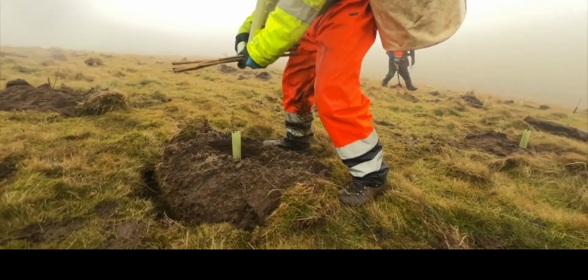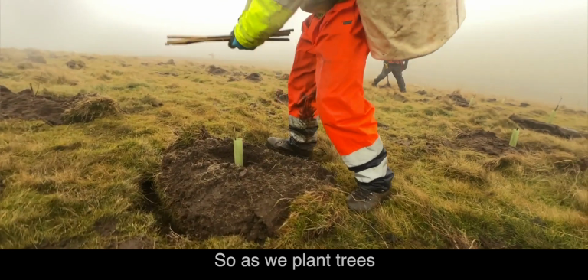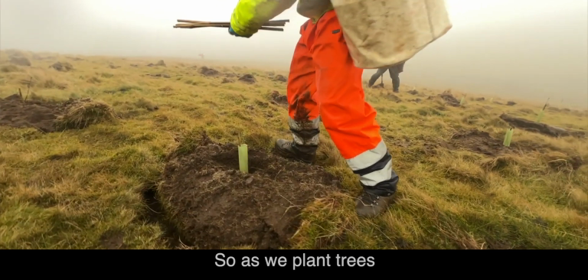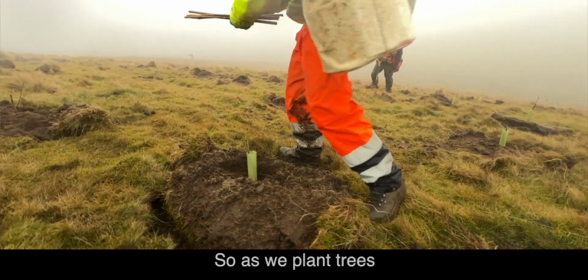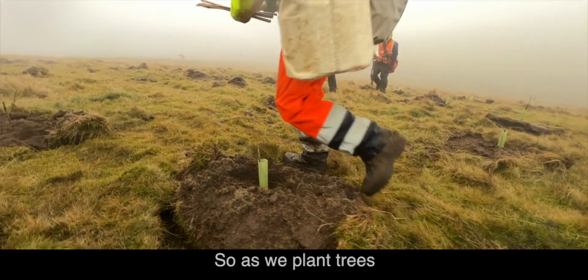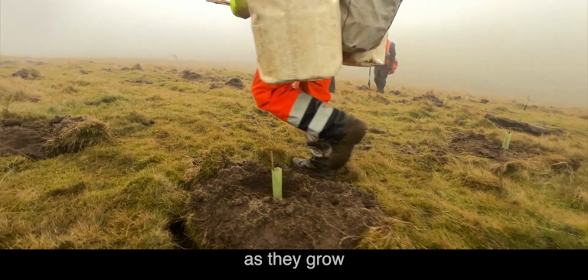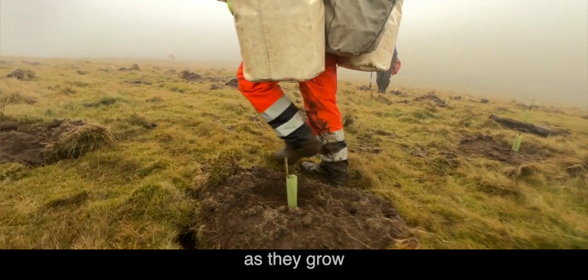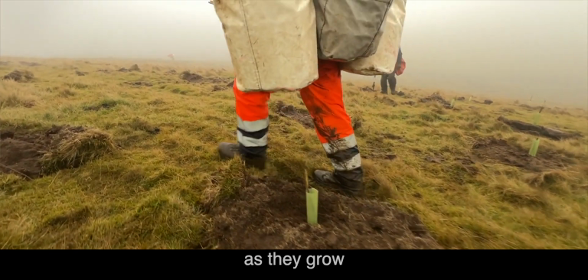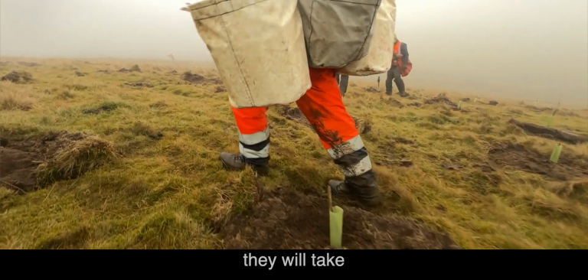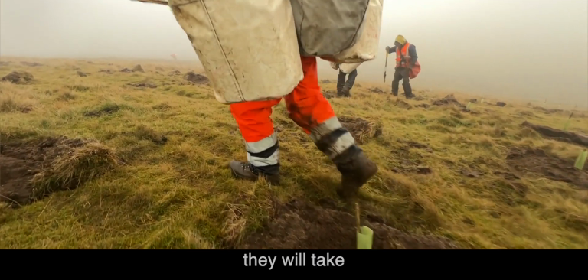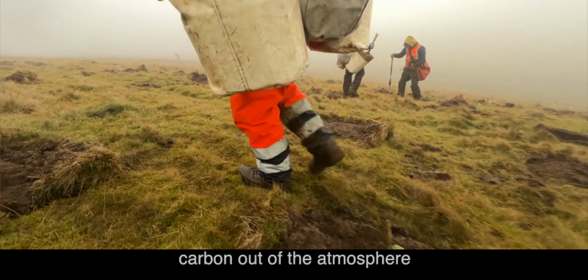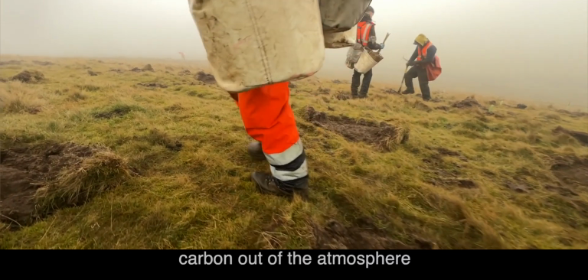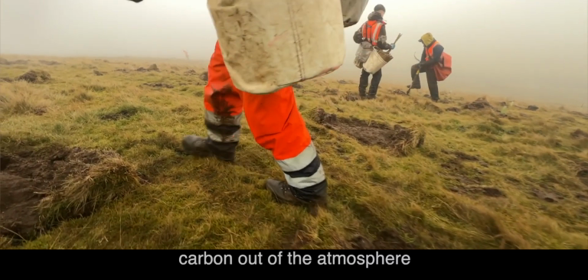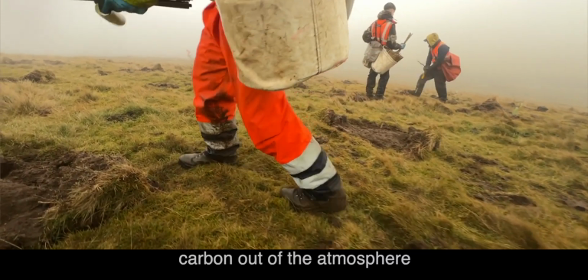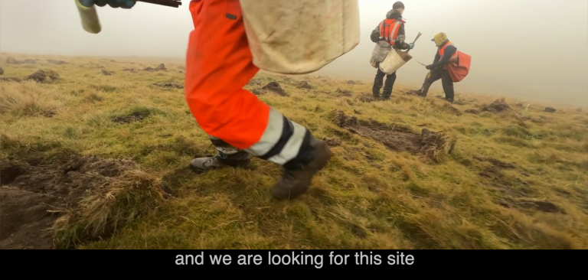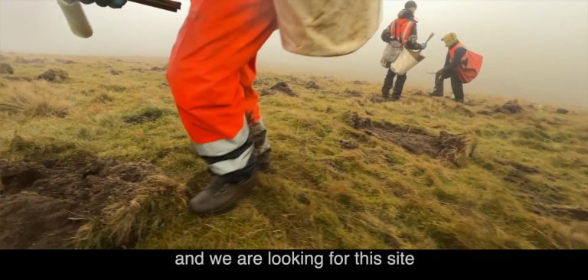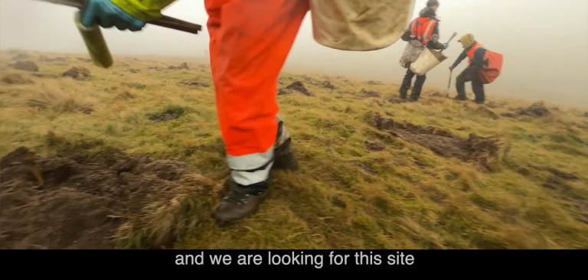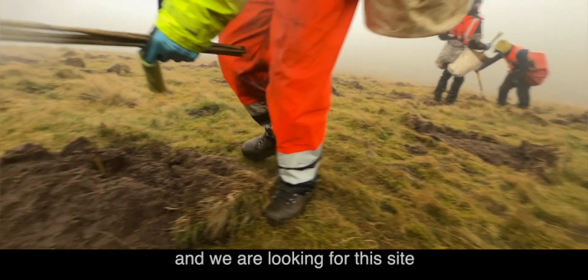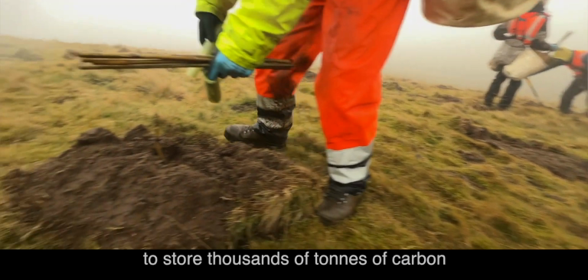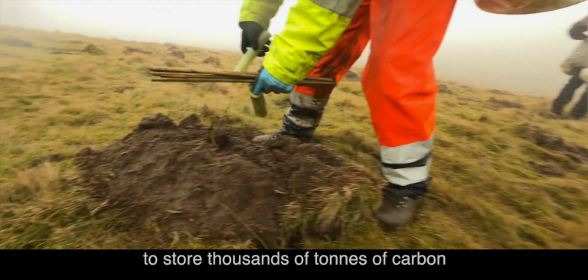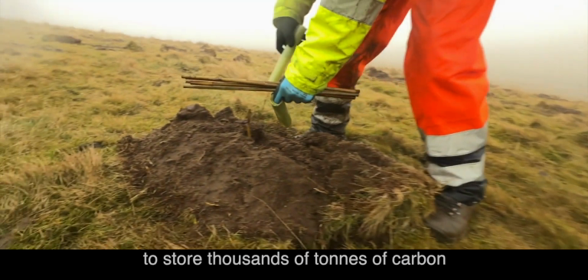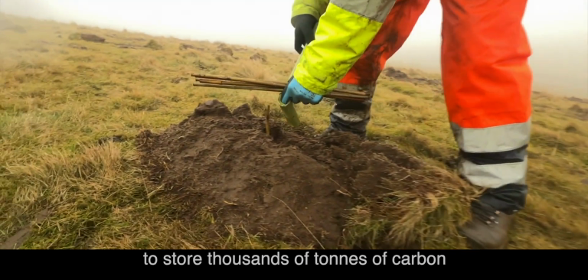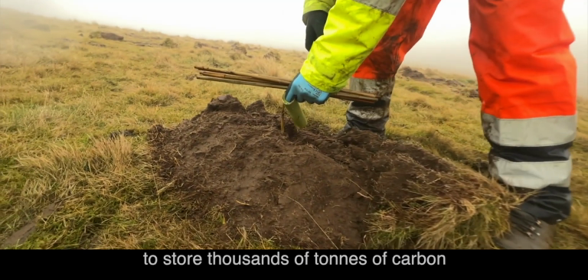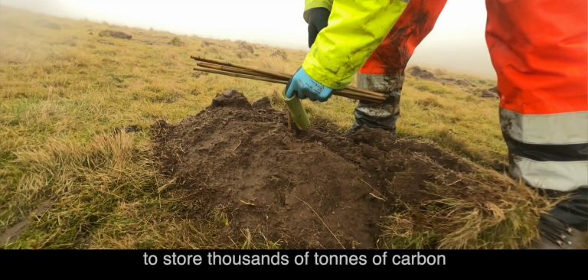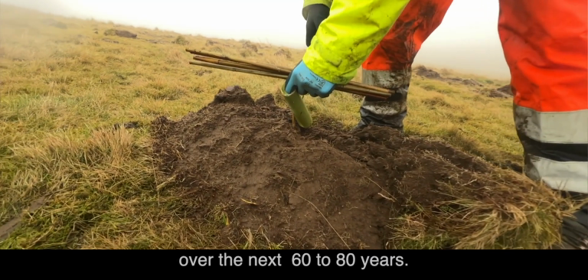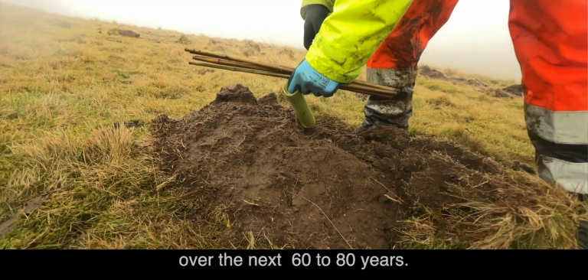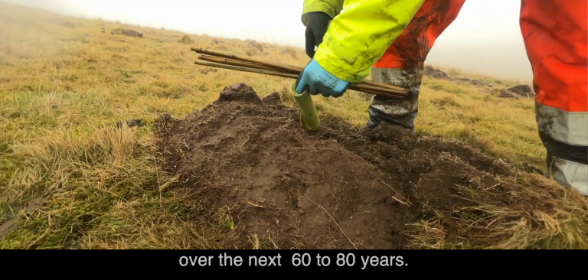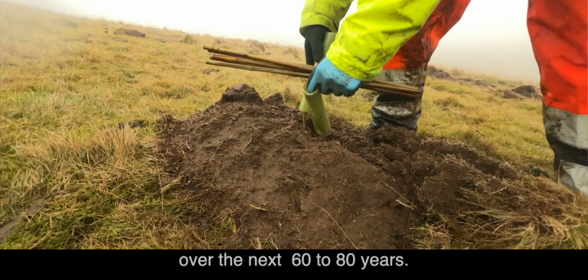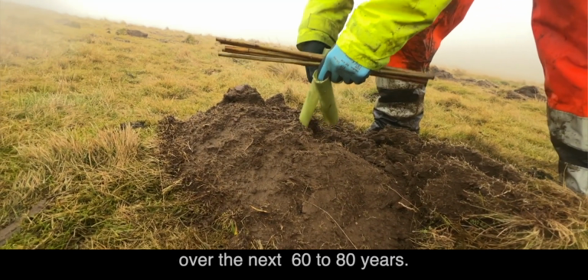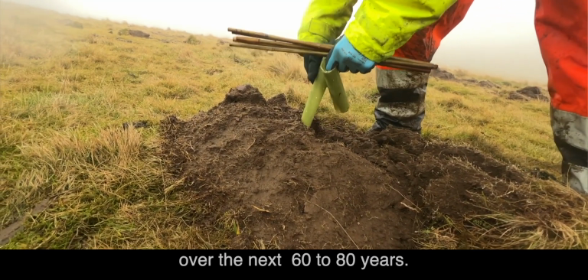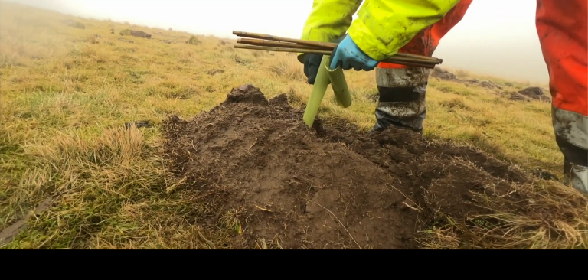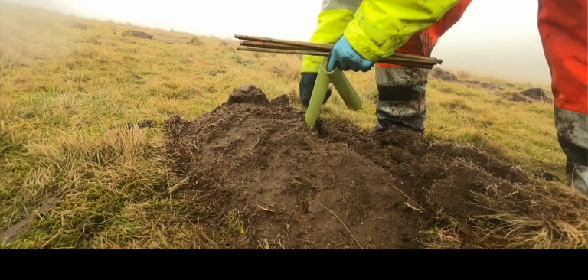As we plant trees and as they grow, they will take carbon out of the atmosphere. We're looking for this site to store thousands of tons of carbon over the next 60 to 80 years.